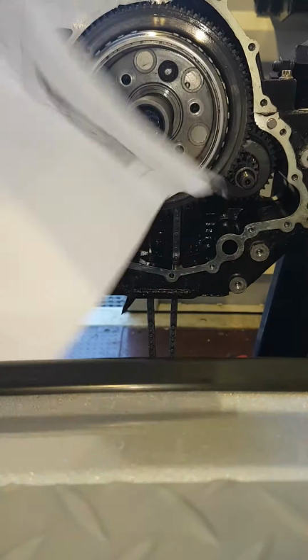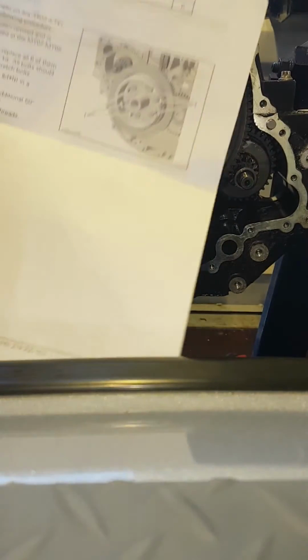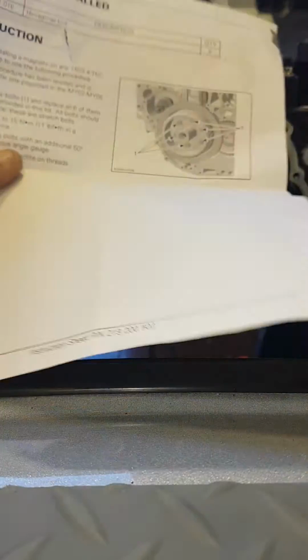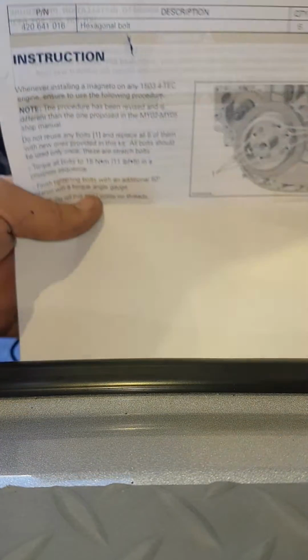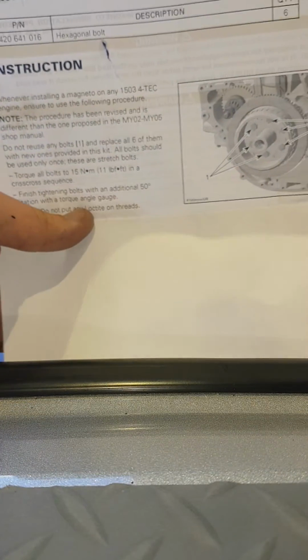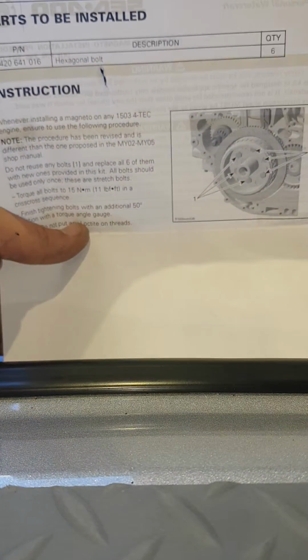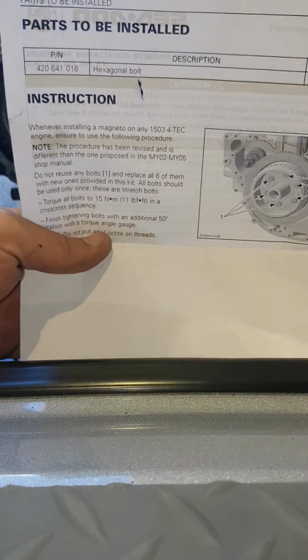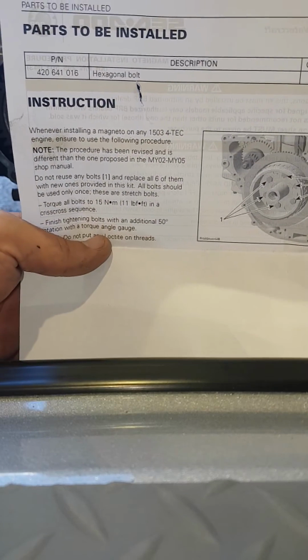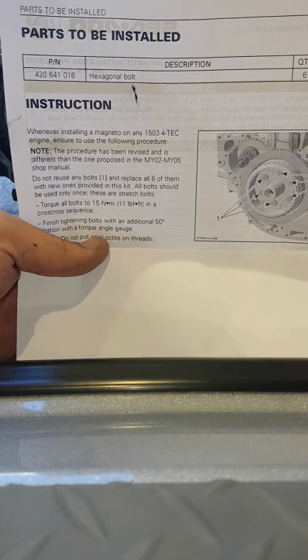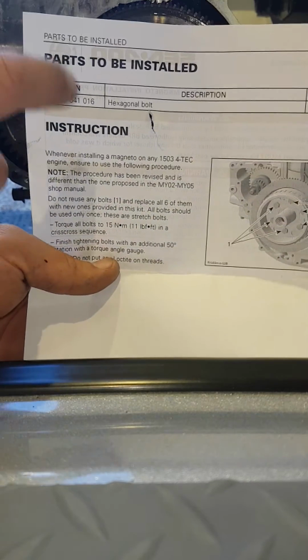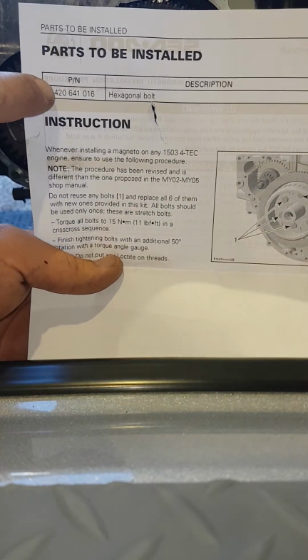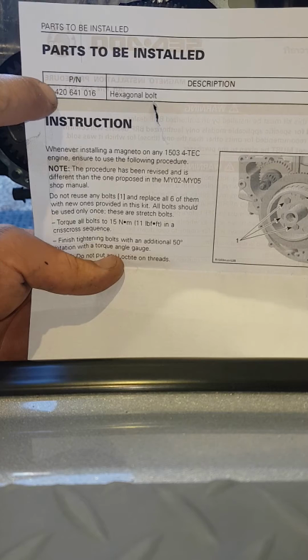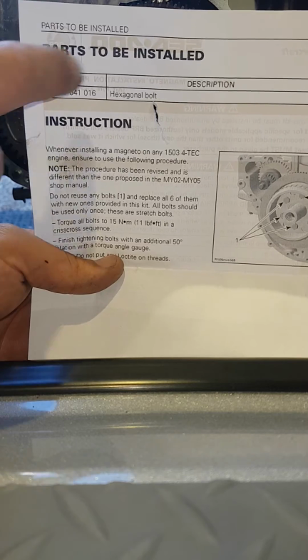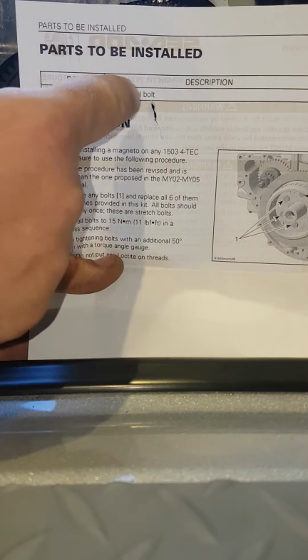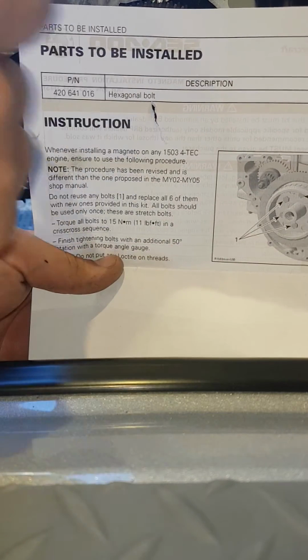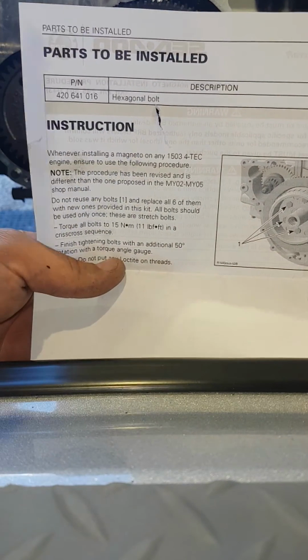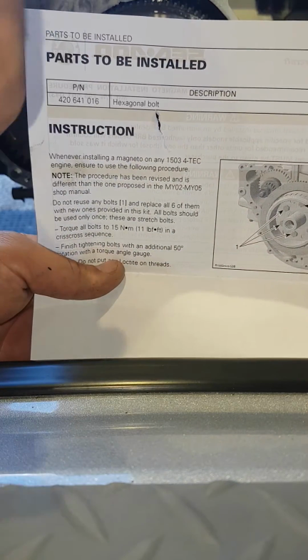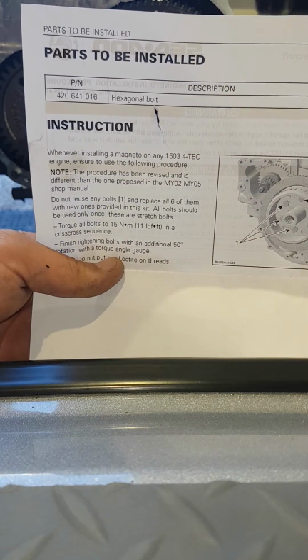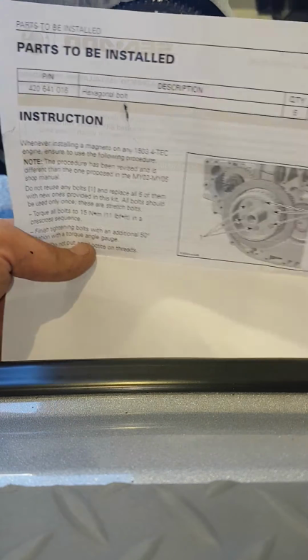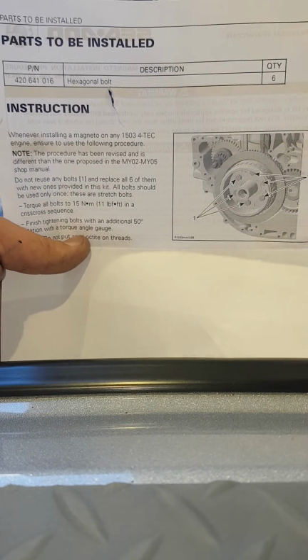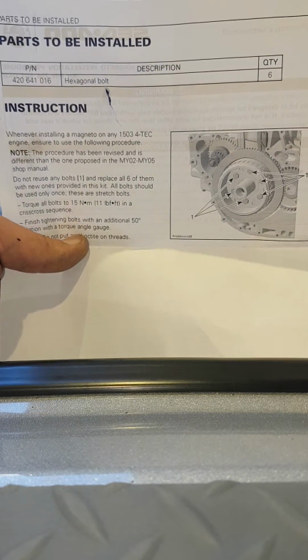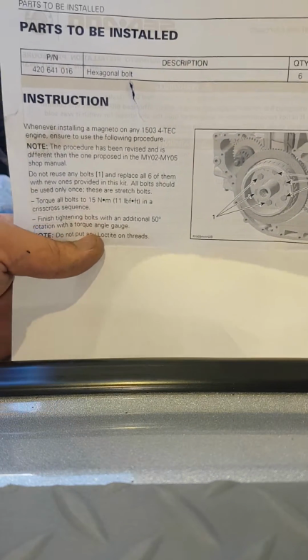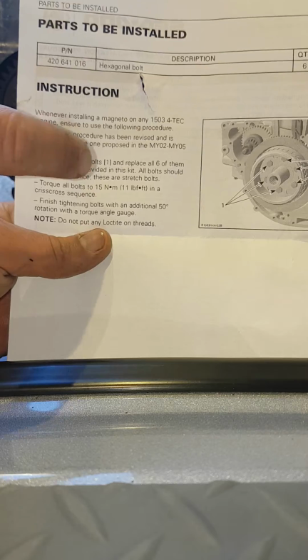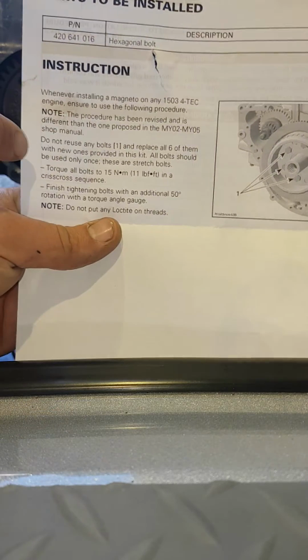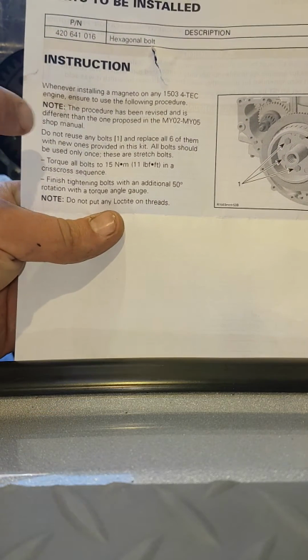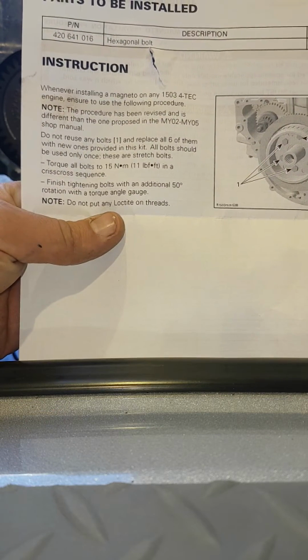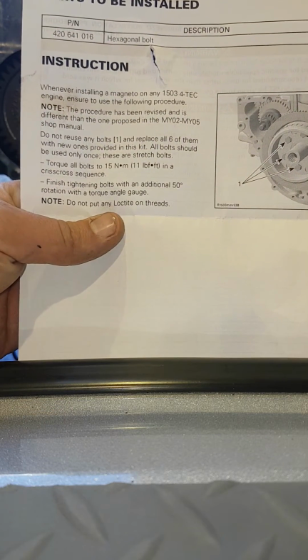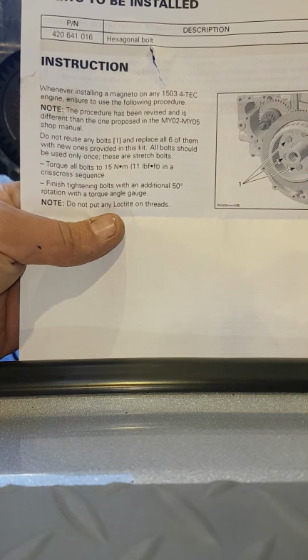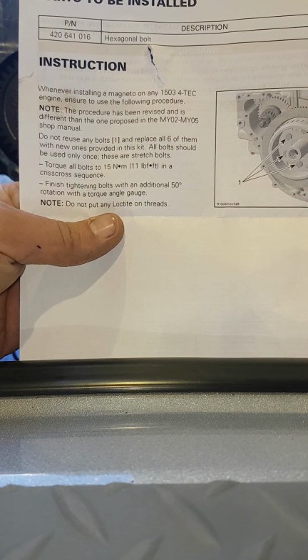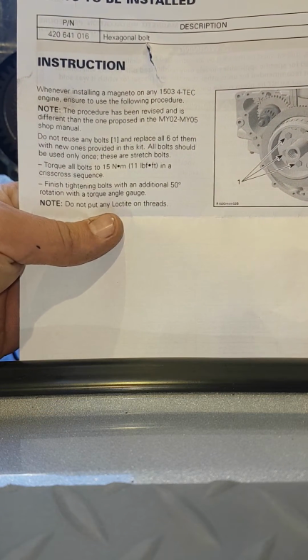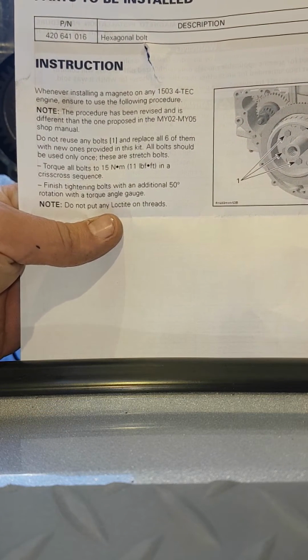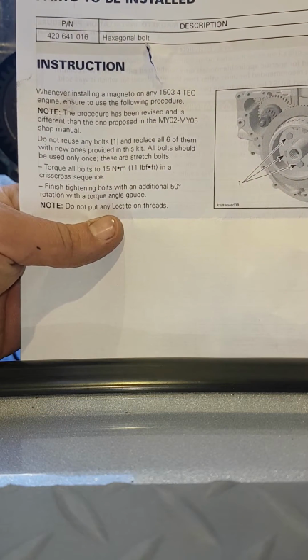There's the instruction sheet there. This is the part number to replace all the bolts in the kit, which you do have to do every time — they are stretch bolts. And here you have the torque sequence; I'll hold it there for a second just so you can see that.